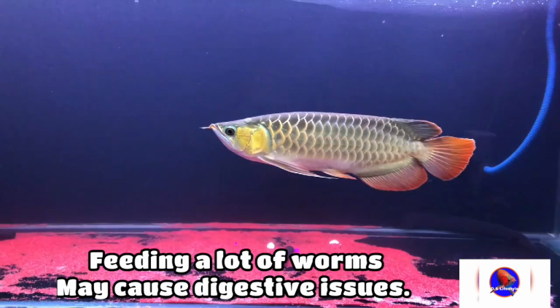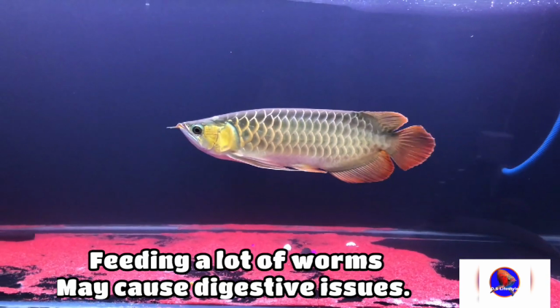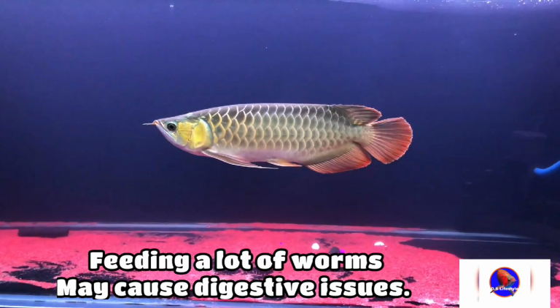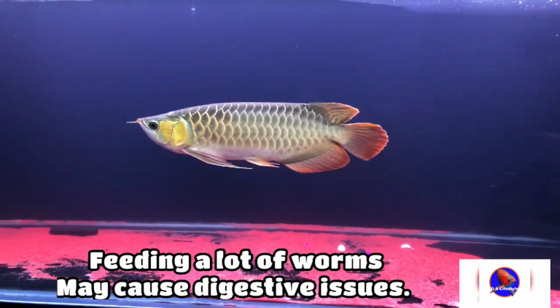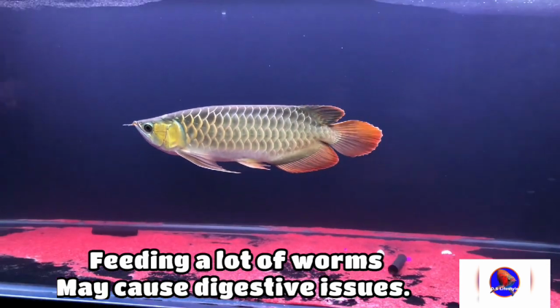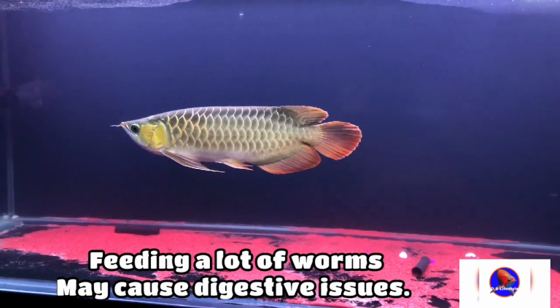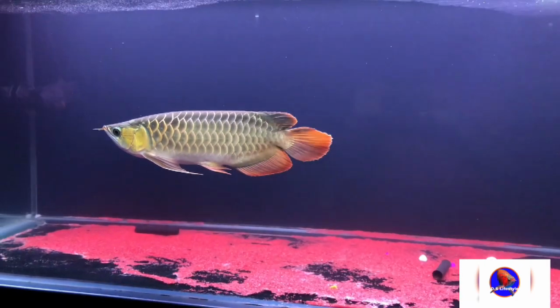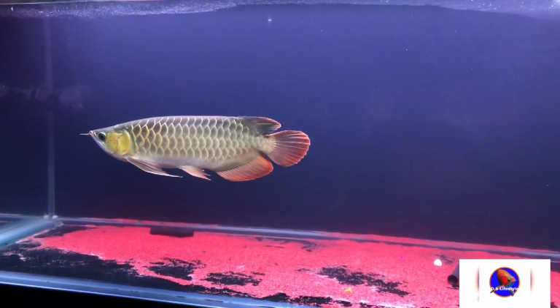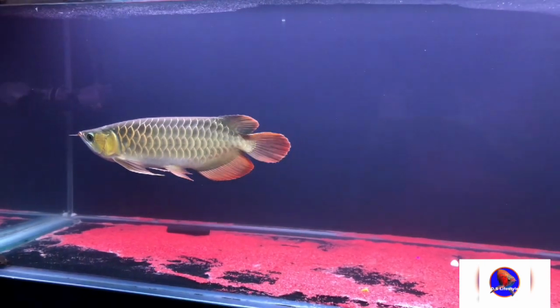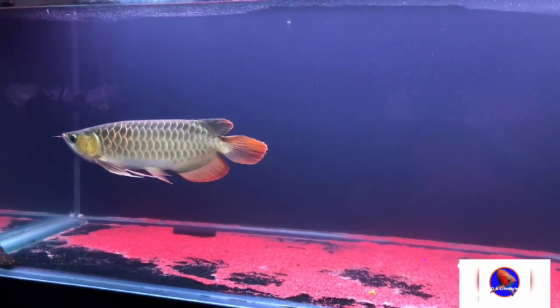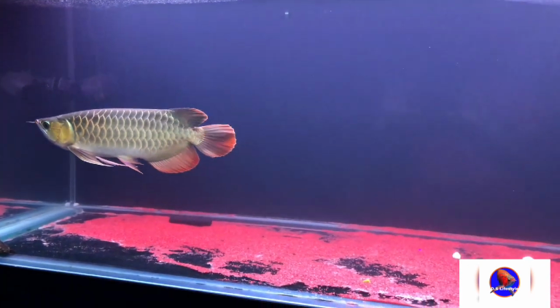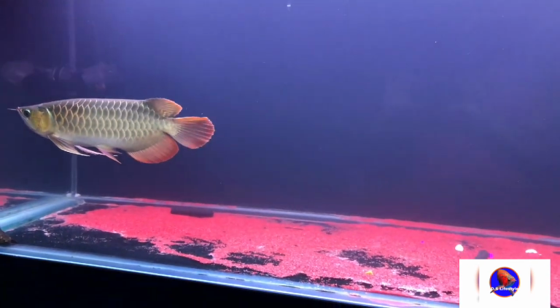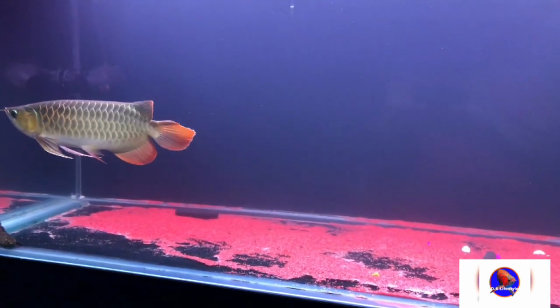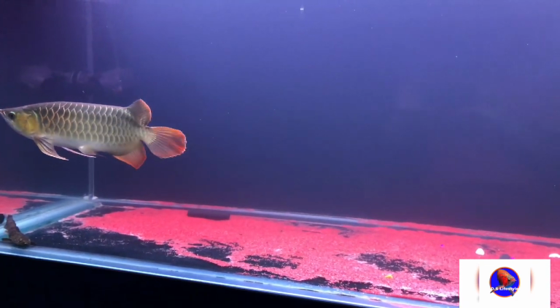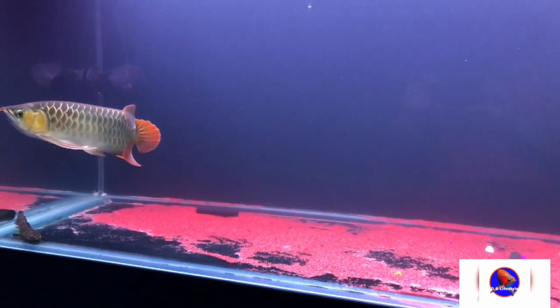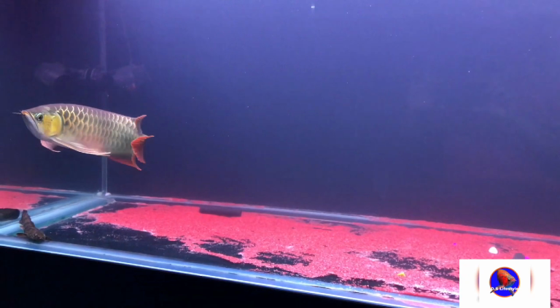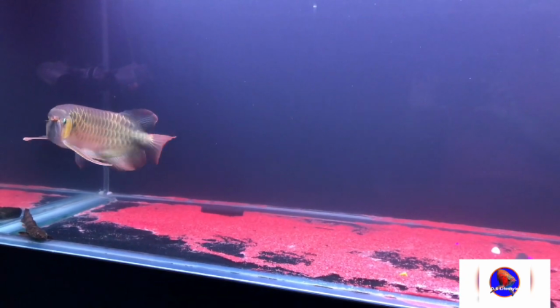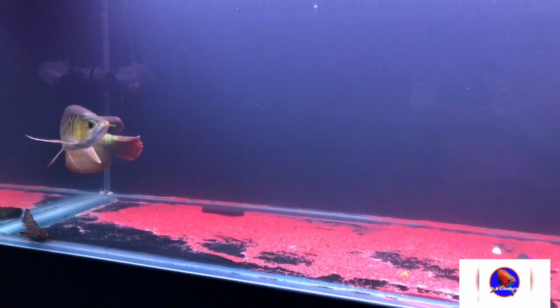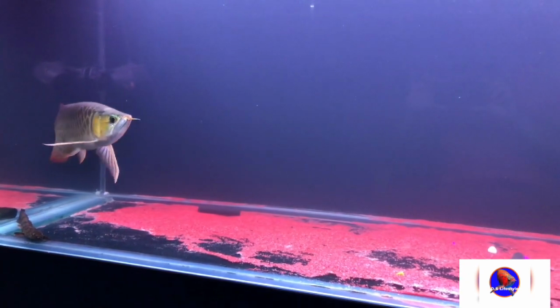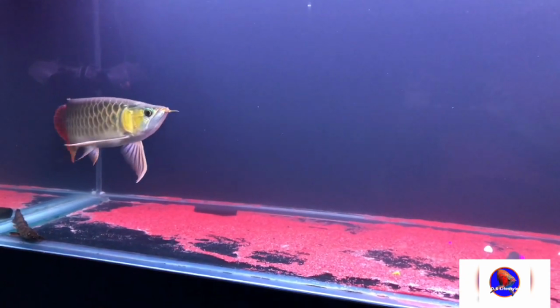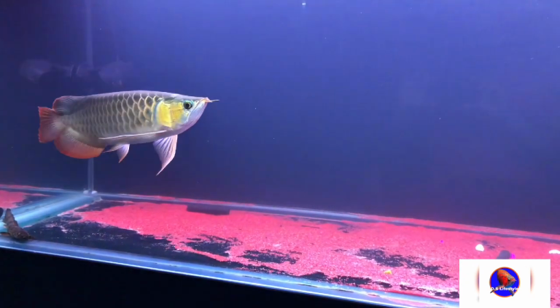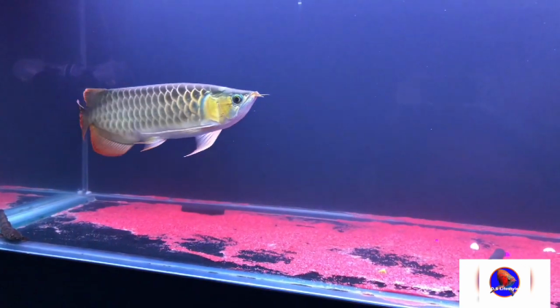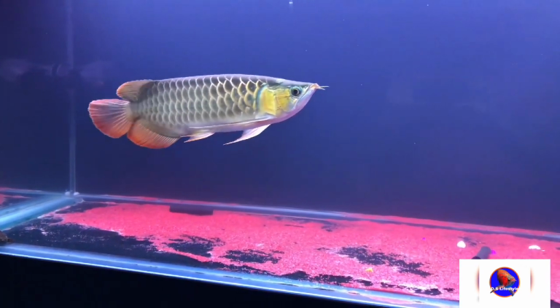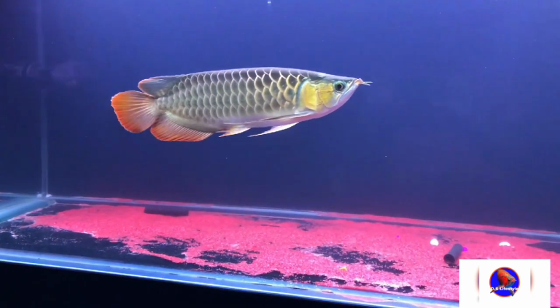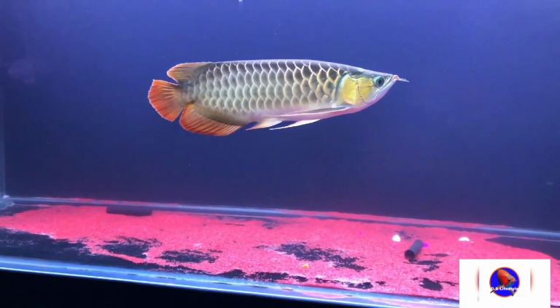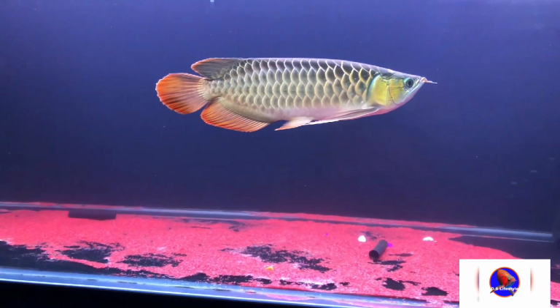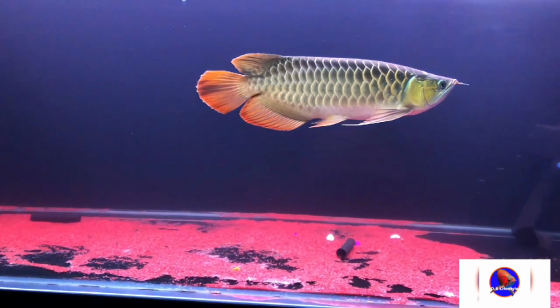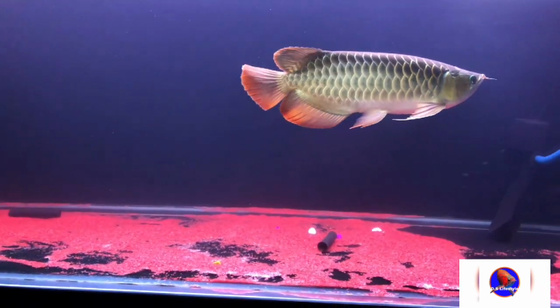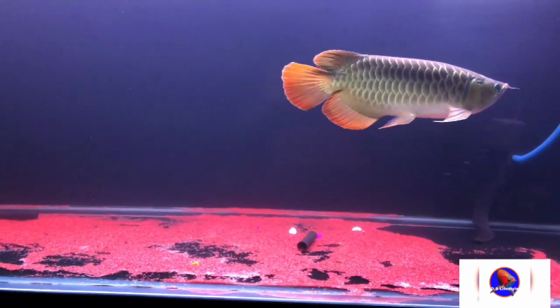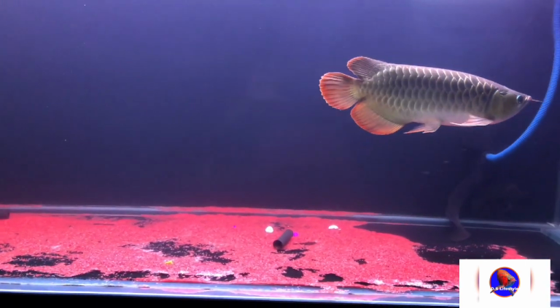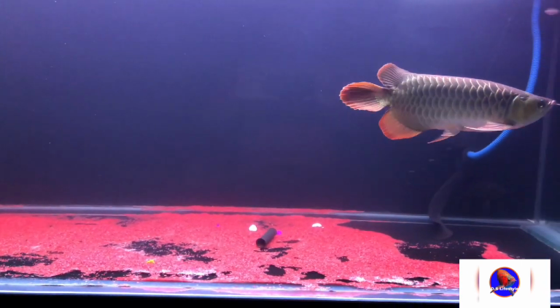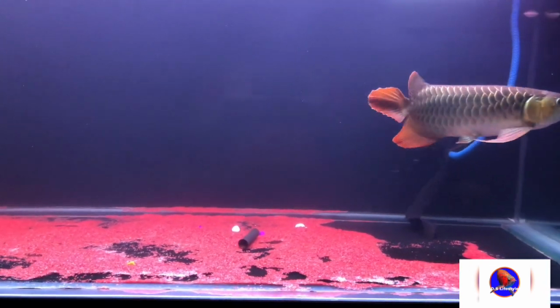Don't feed too many worms to your fish because they may cause digestive issues, as the digestive tract of arowana is quite small. If you feed a lot of worms to your arowana, it may suffer from digestive tract issues. Another type of live feed is giving feeder fish to your arowana, but I am against it.